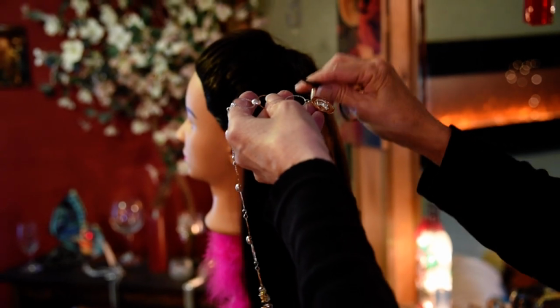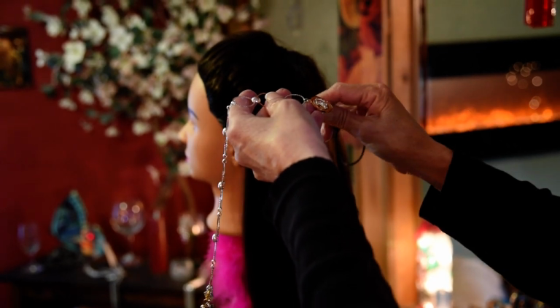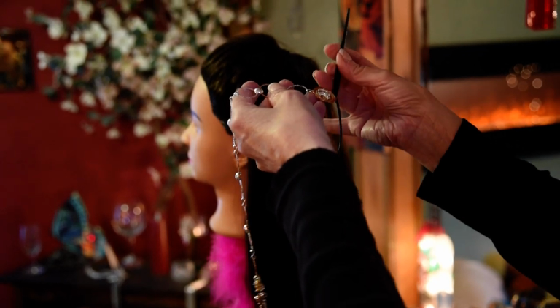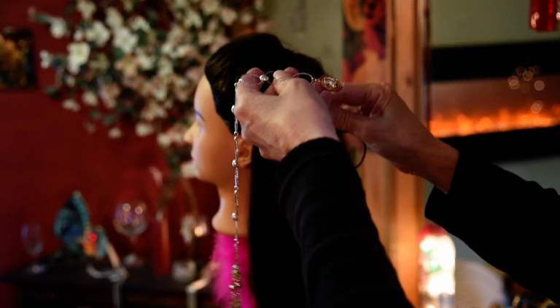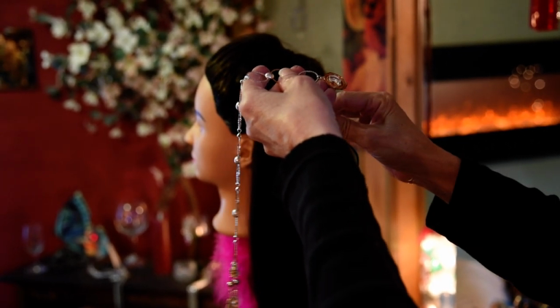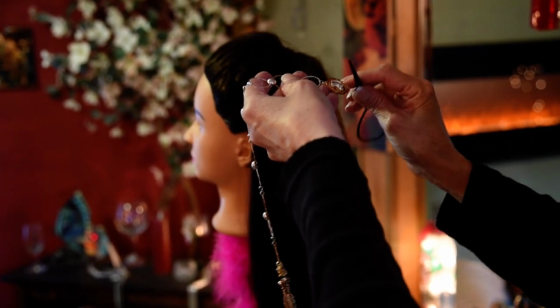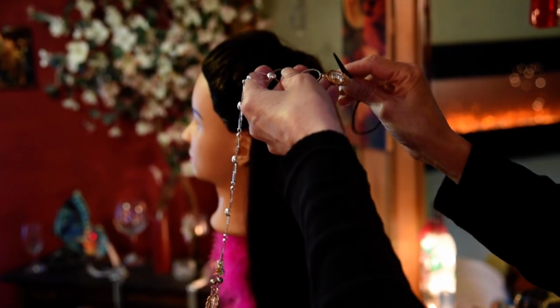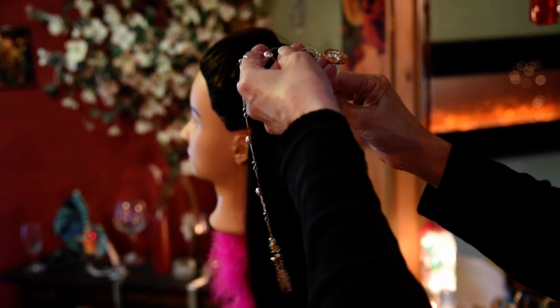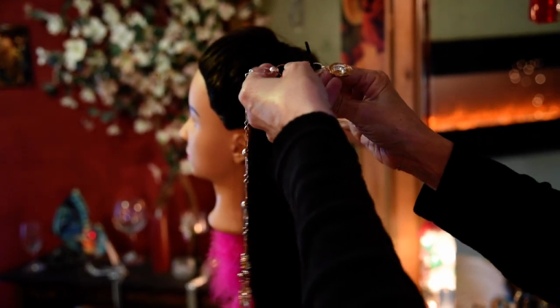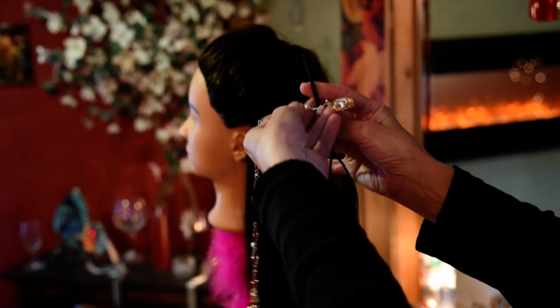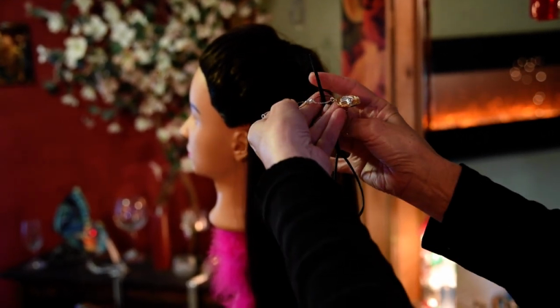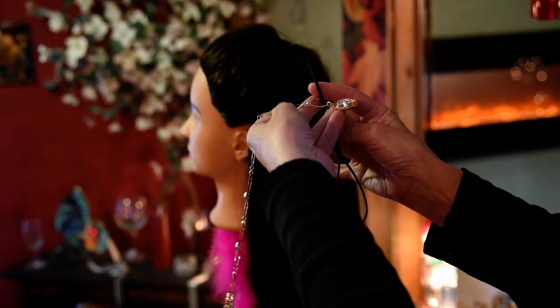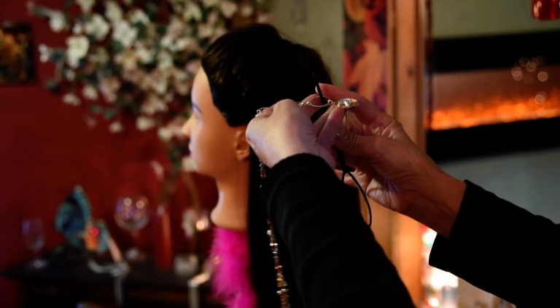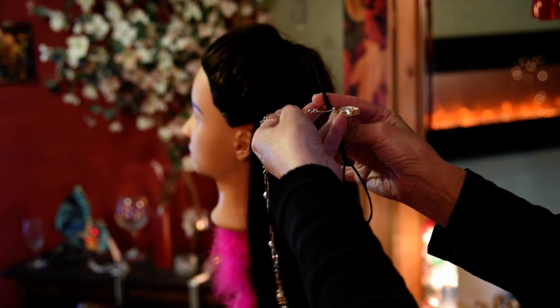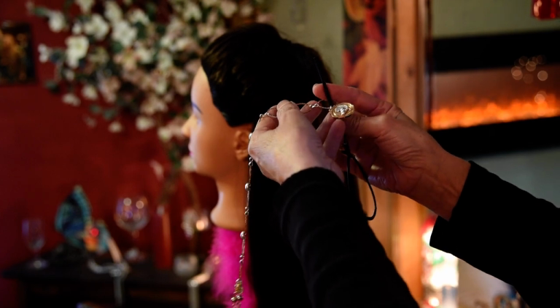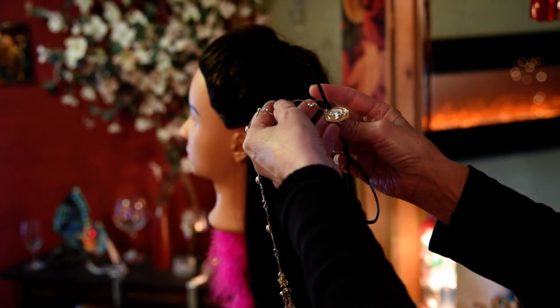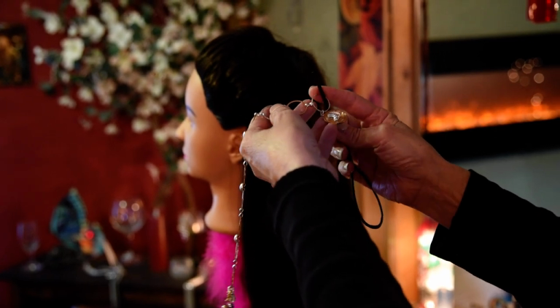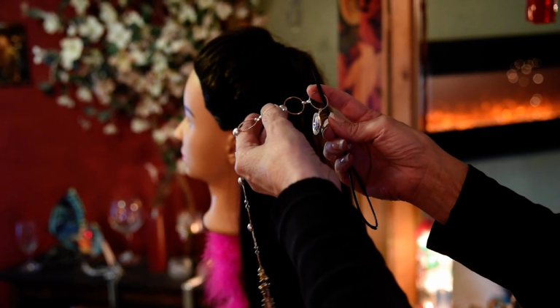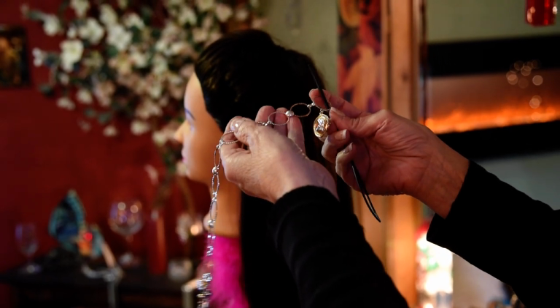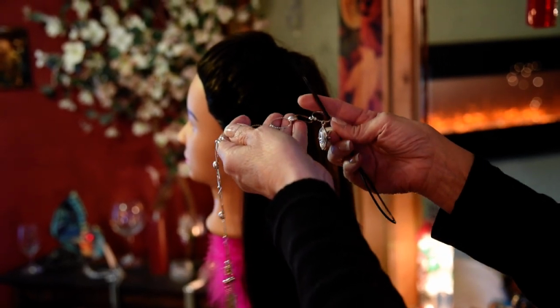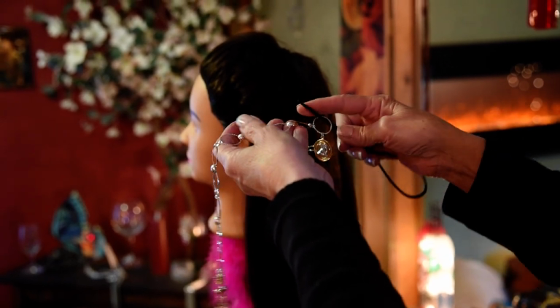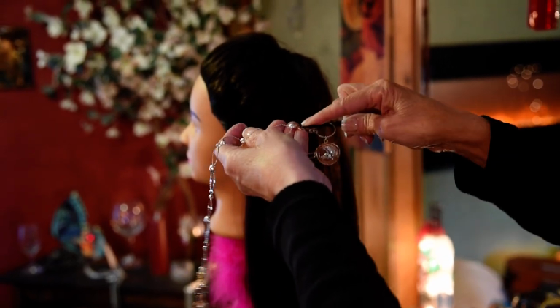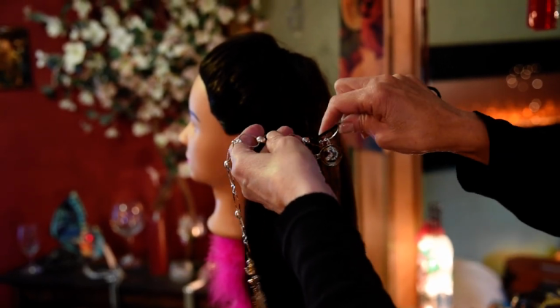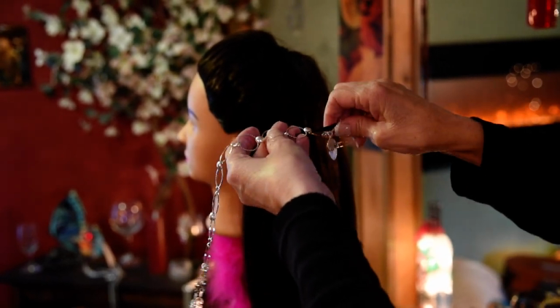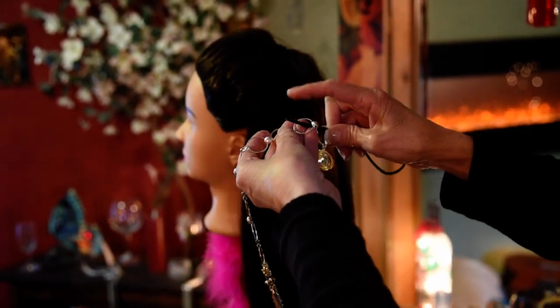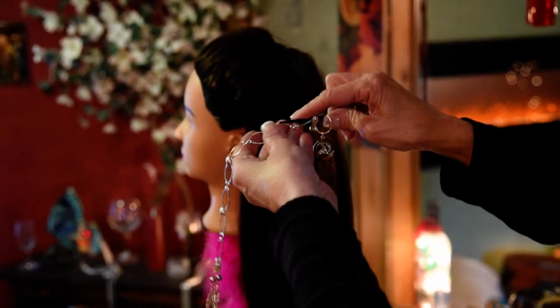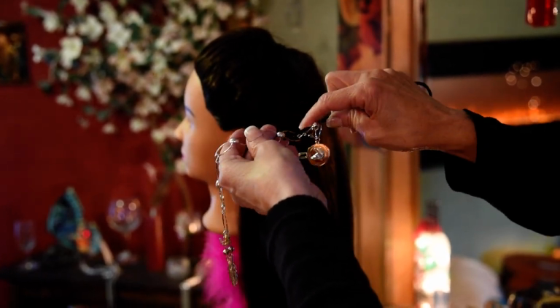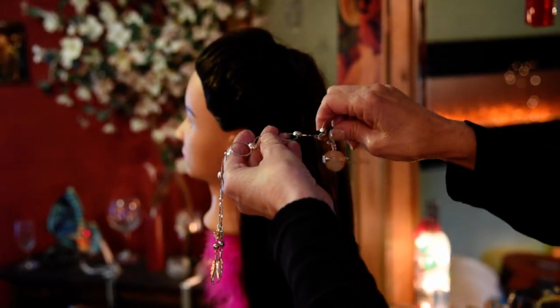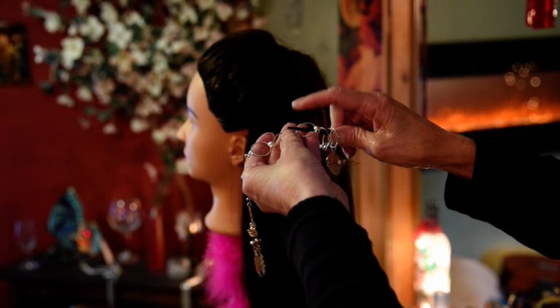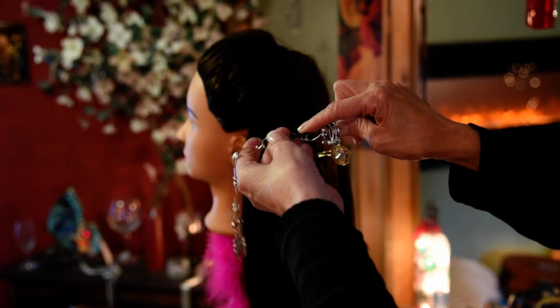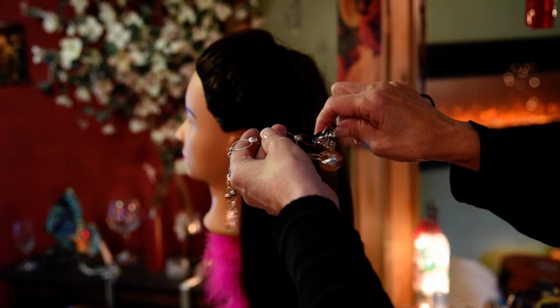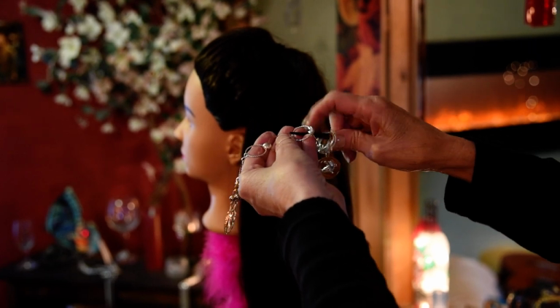We are going to go right next to the barrette and we're going to go up from underneath. You need to go up always from under. Then dive down, just in and out. So we're just stacking rings.